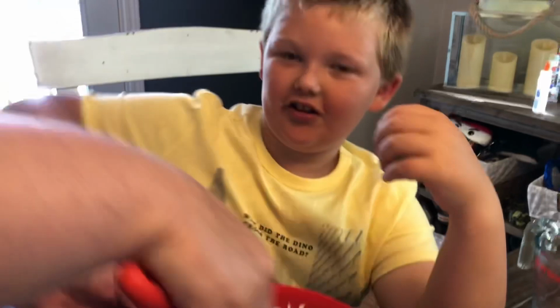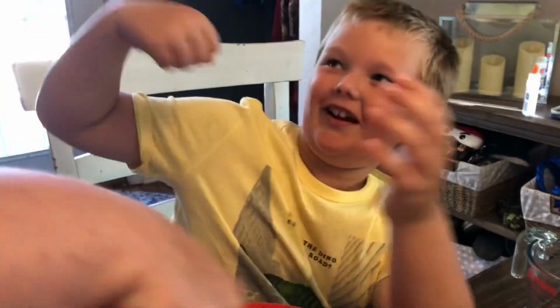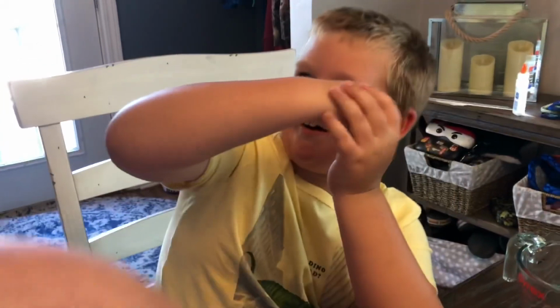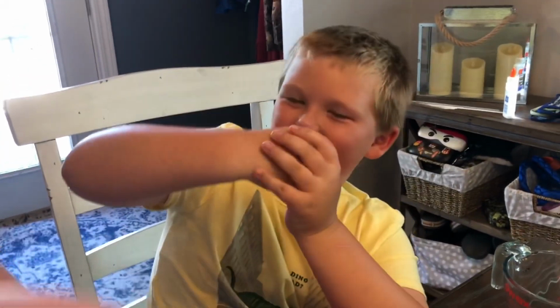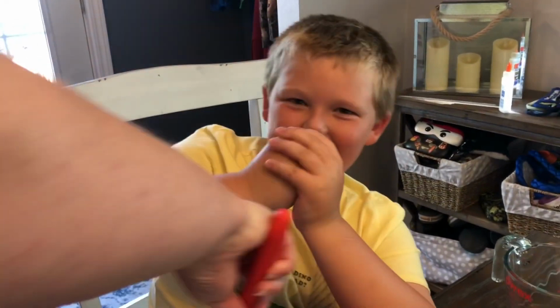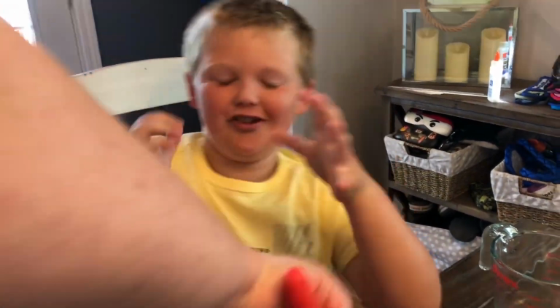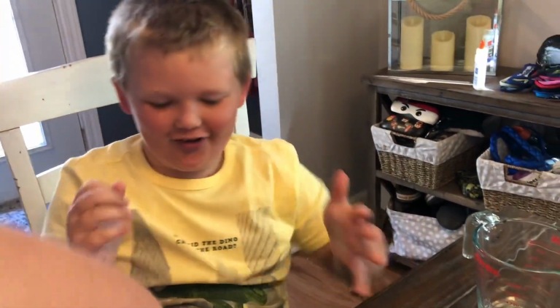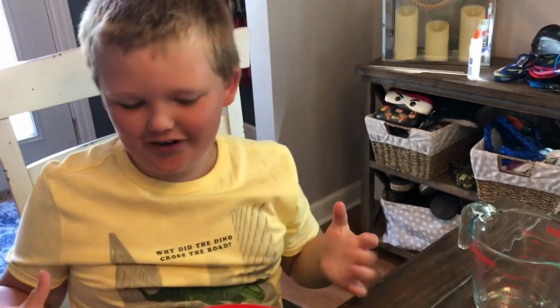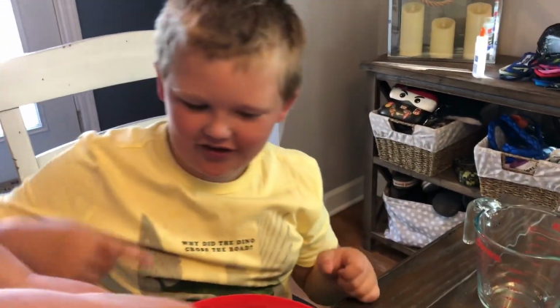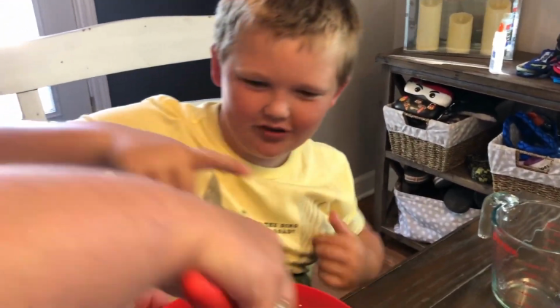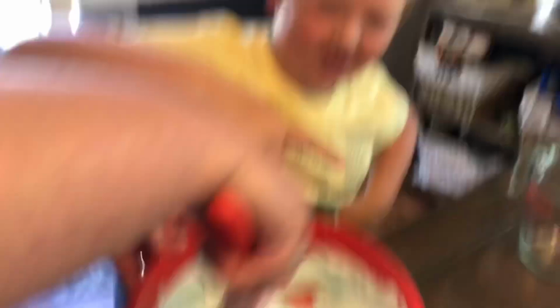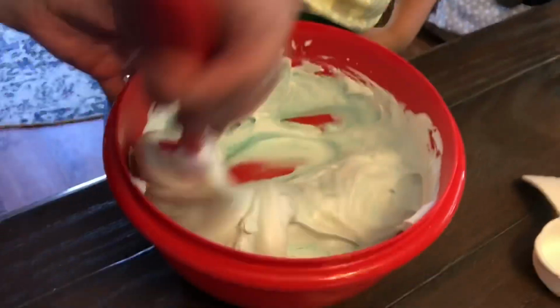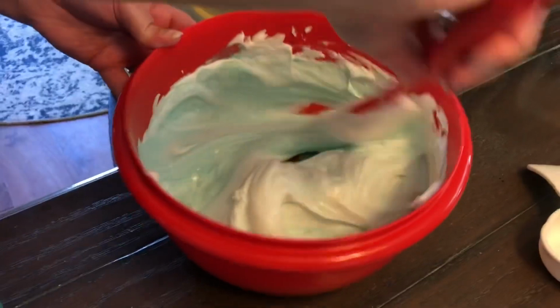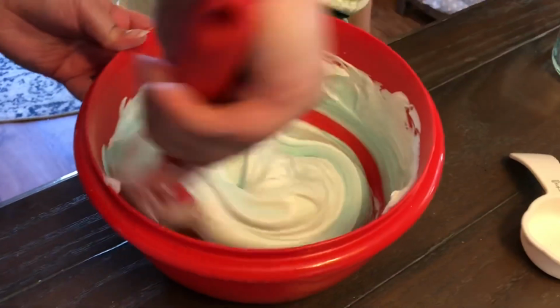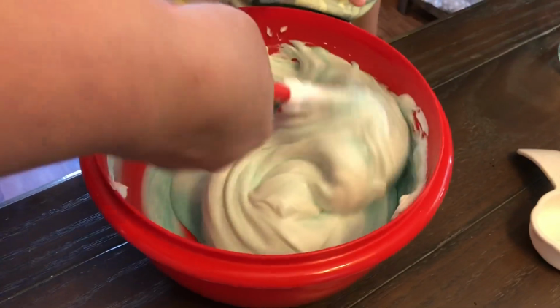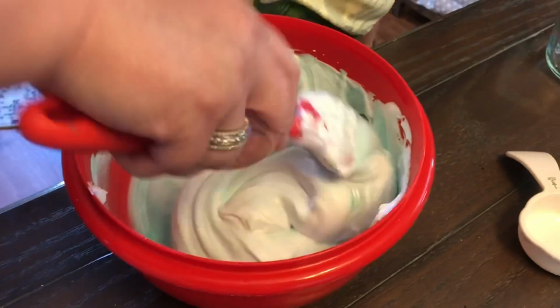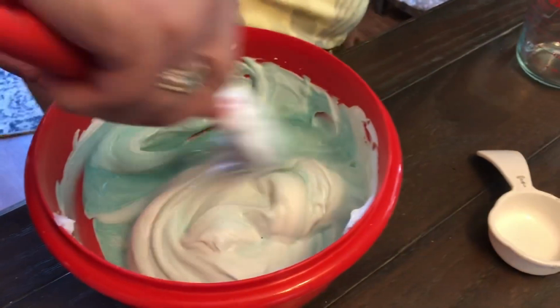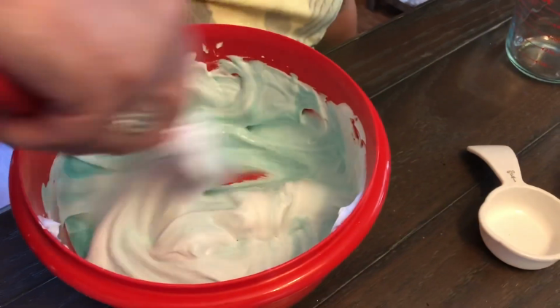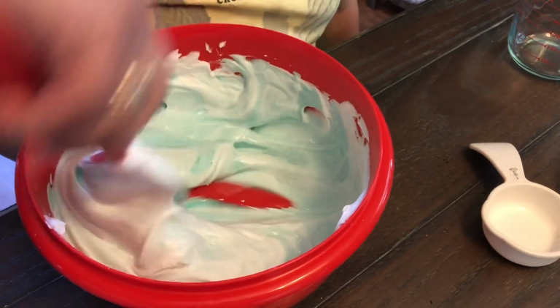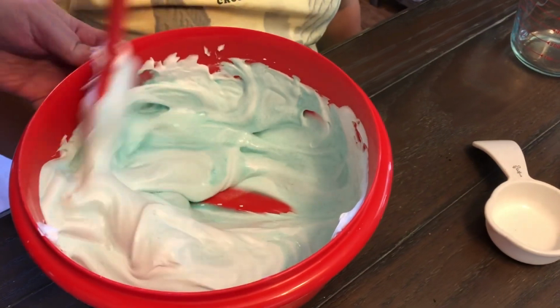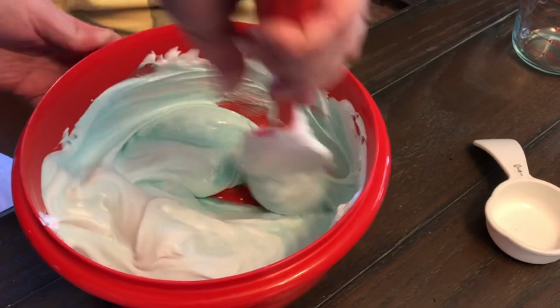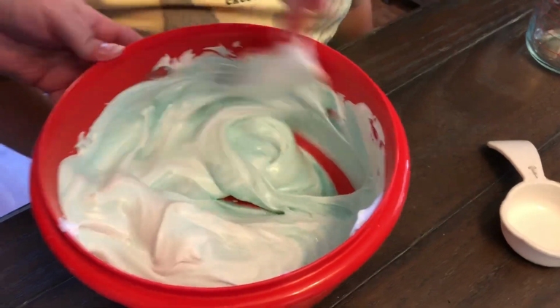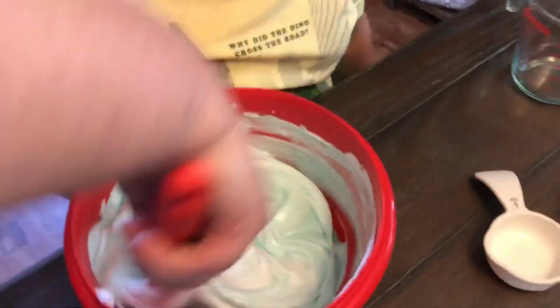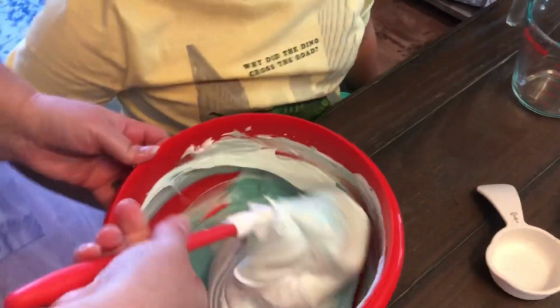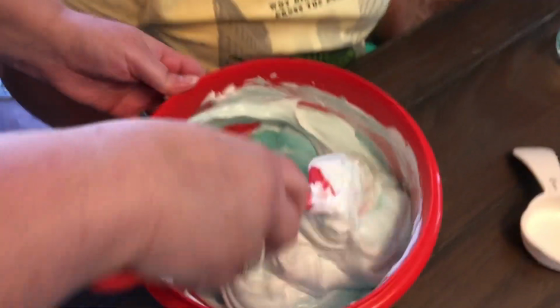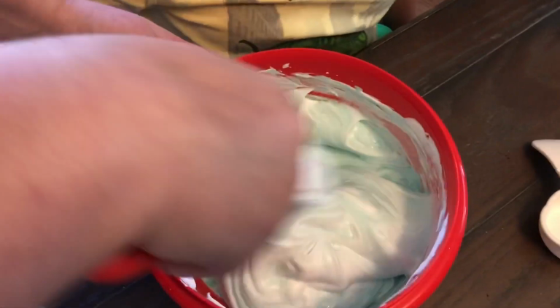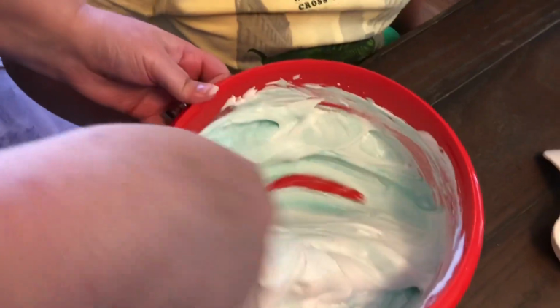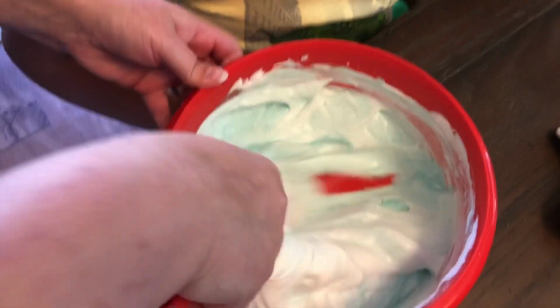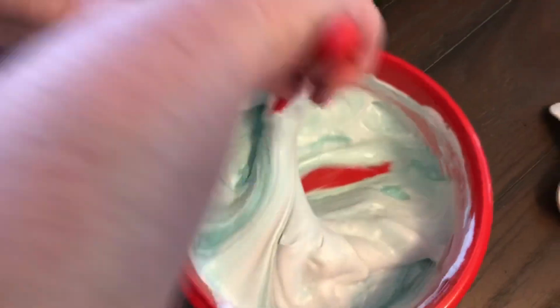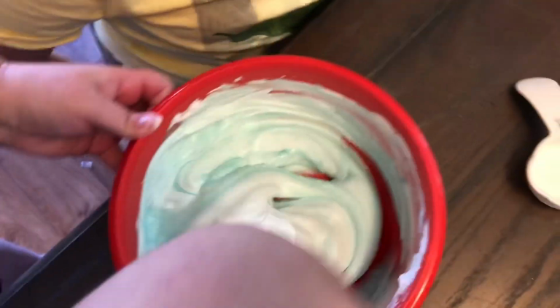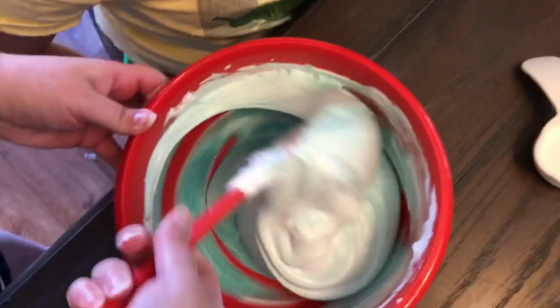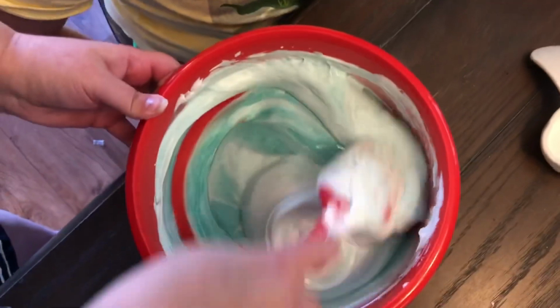You knock on it and then it's really hard, and then you put your finger in it and it just sinks in slow. It defies the laws of the world.